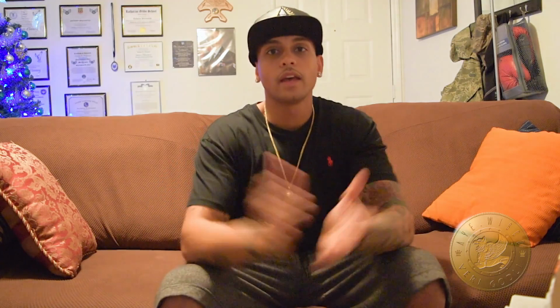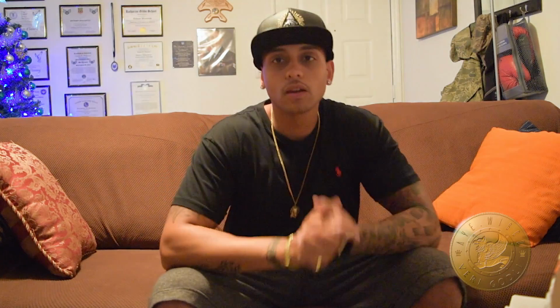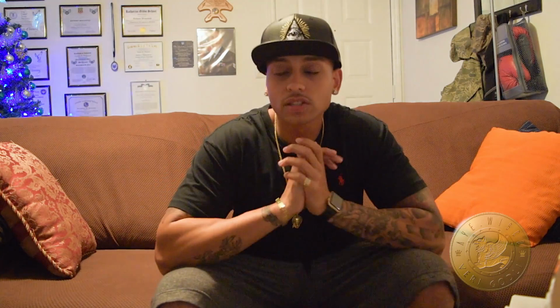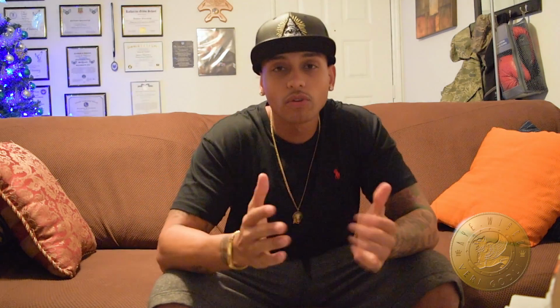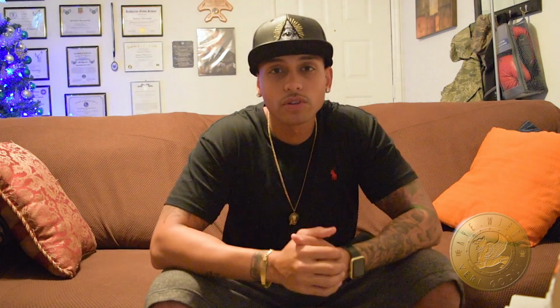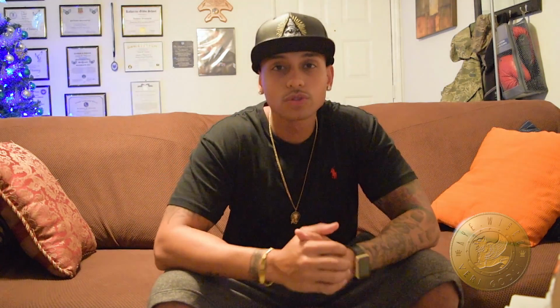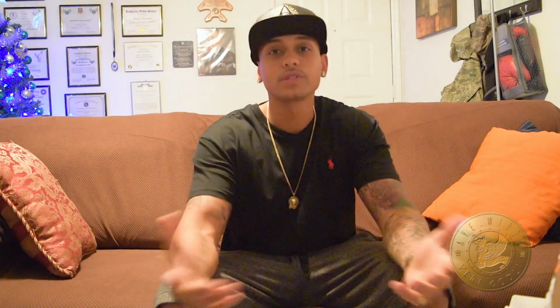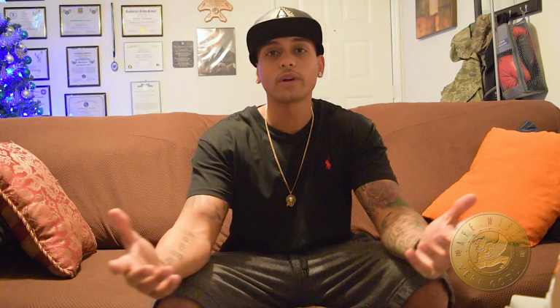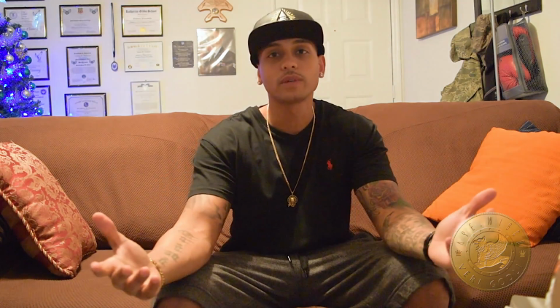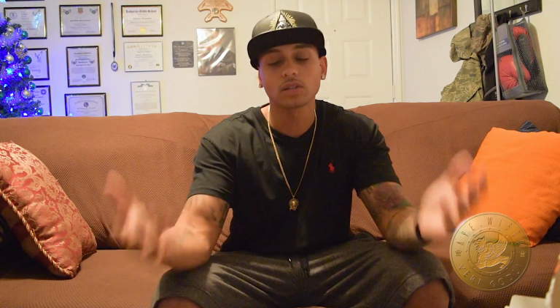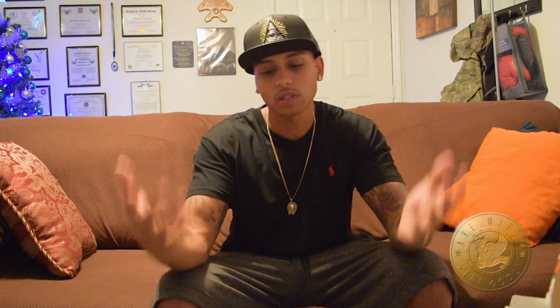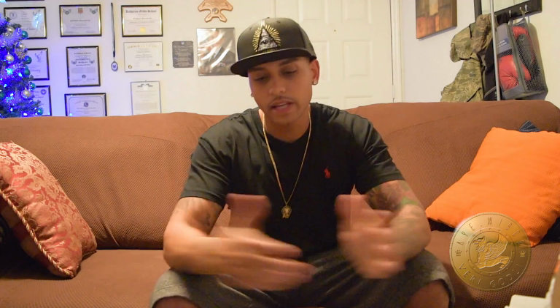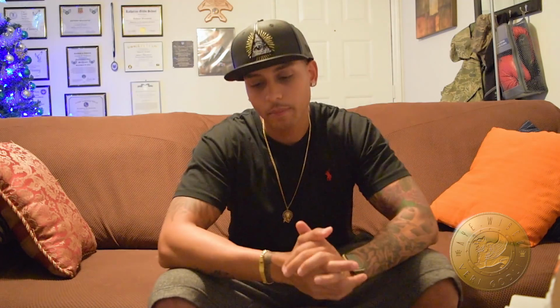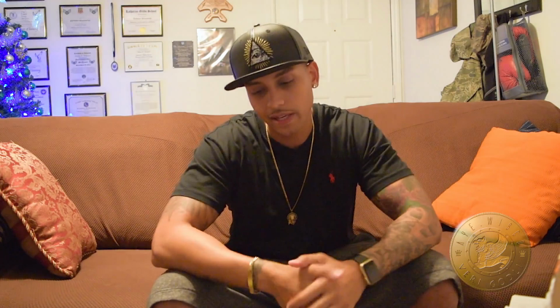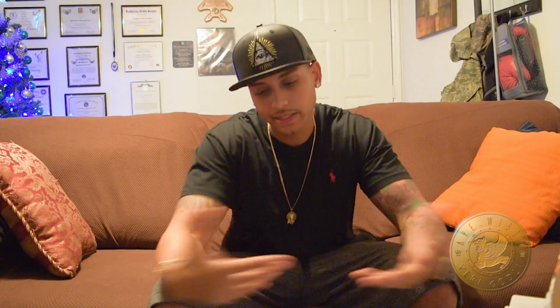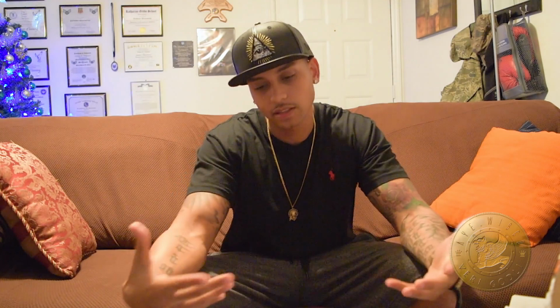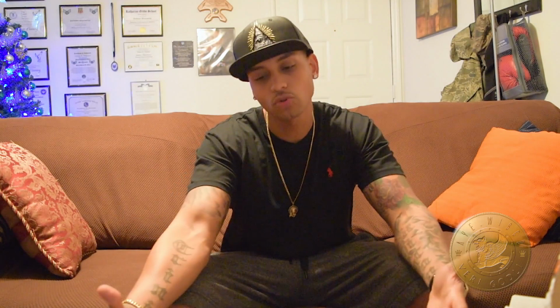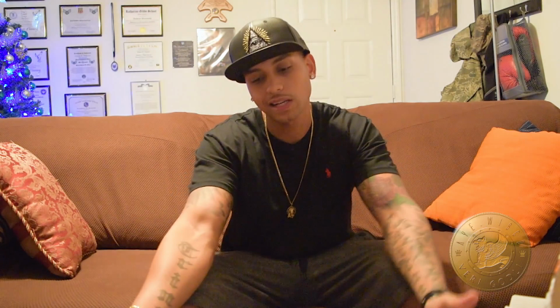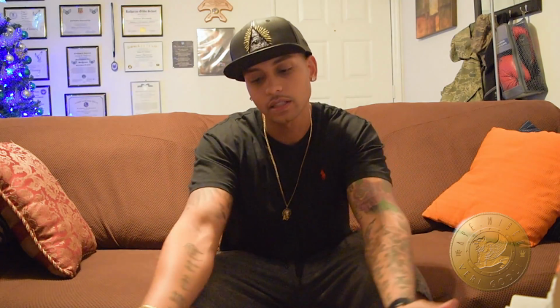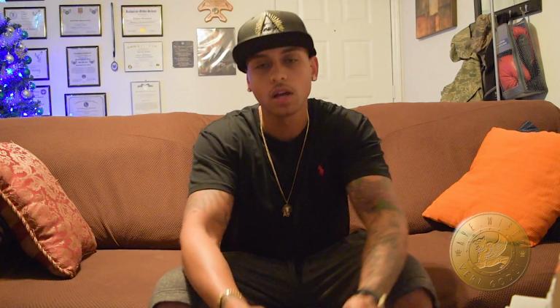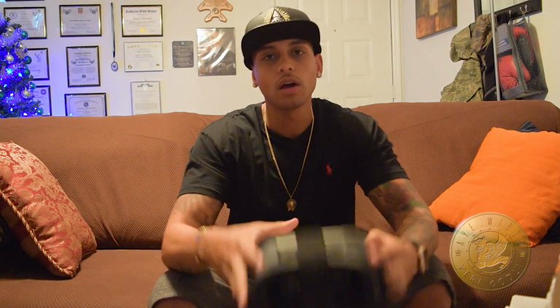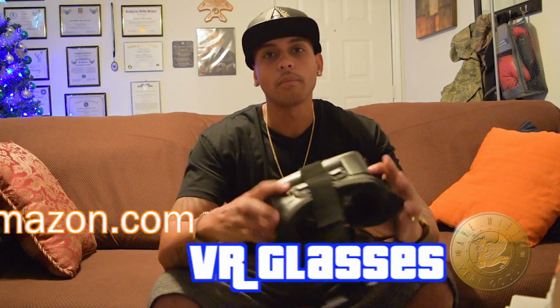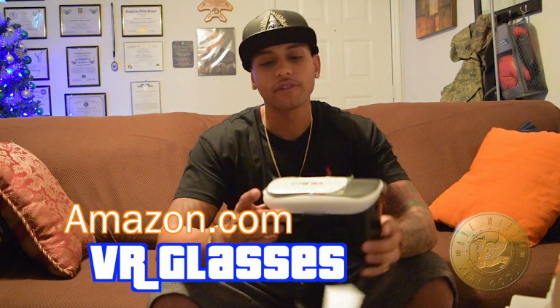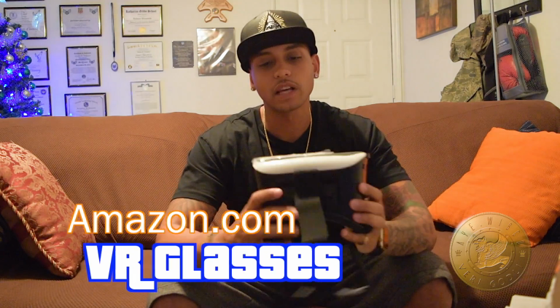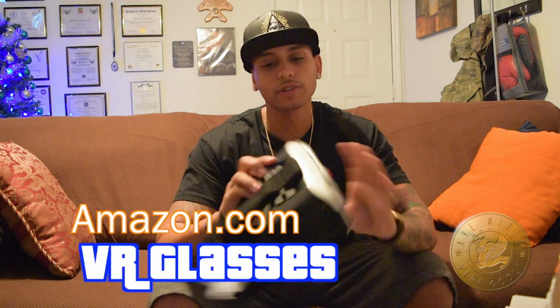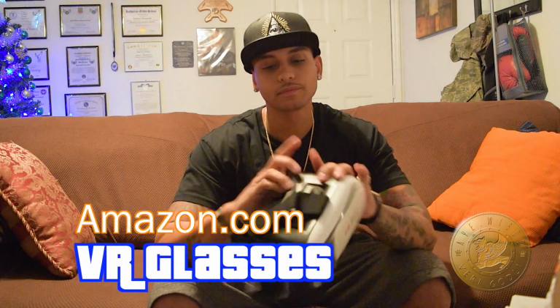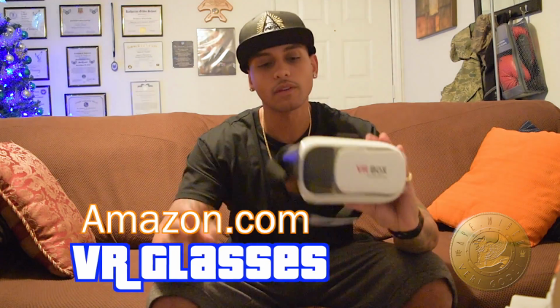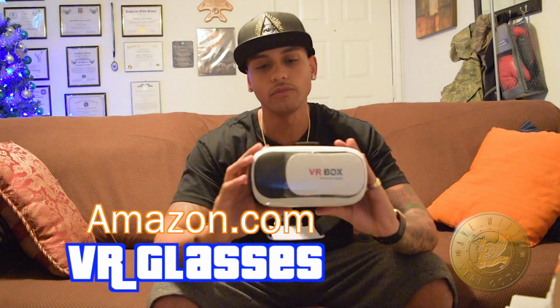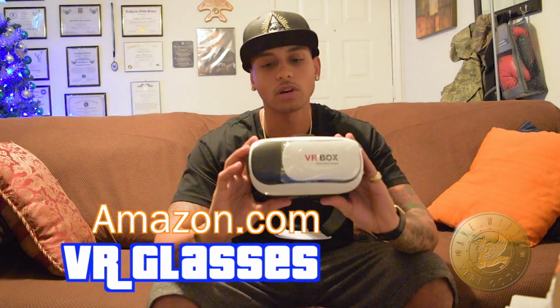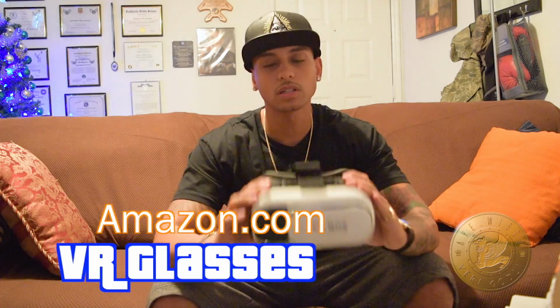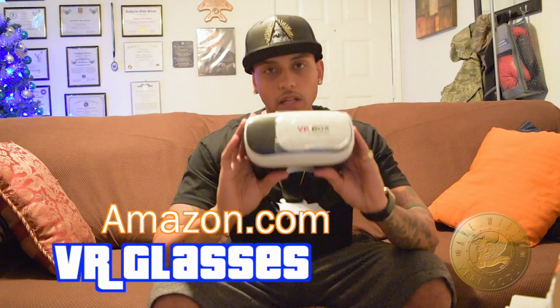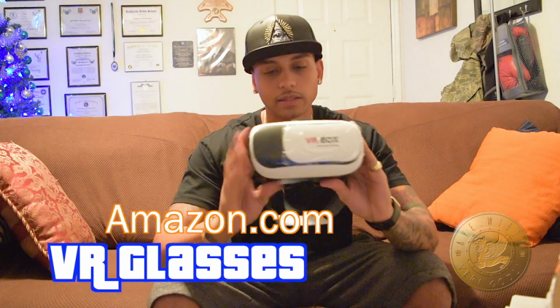Hey, what is going on YouTube? It's your boy A.Wisco and today I'm excited because I get to show you guys my first ever VR glasses.